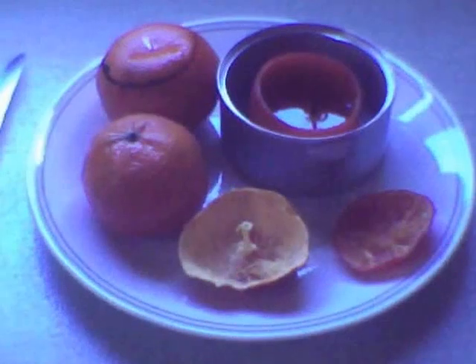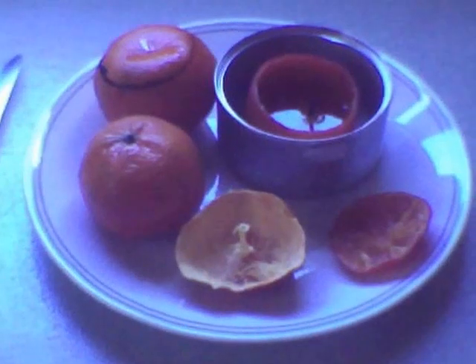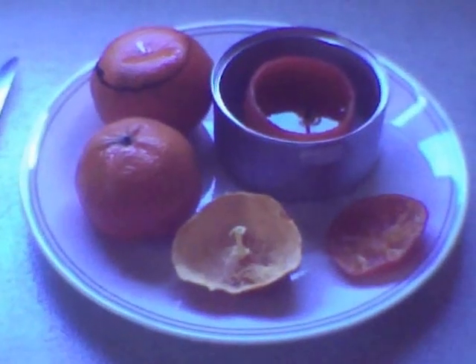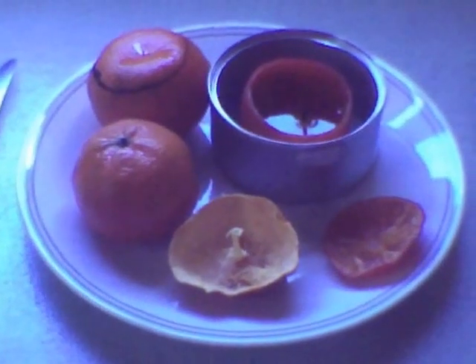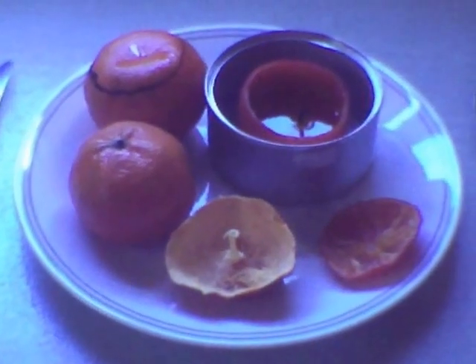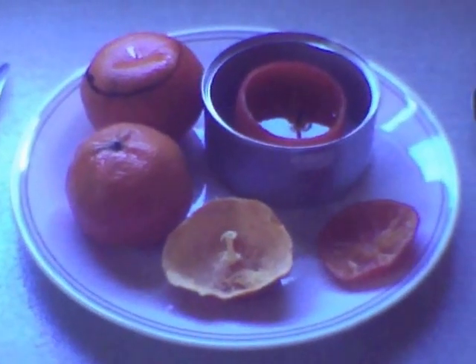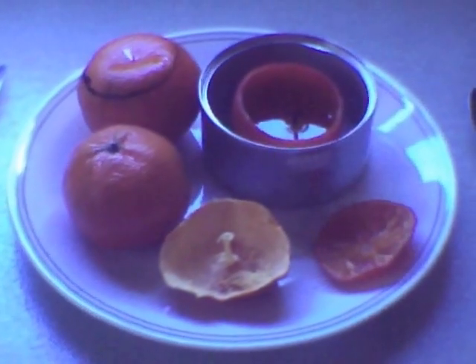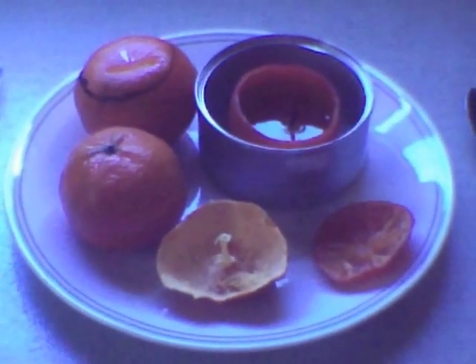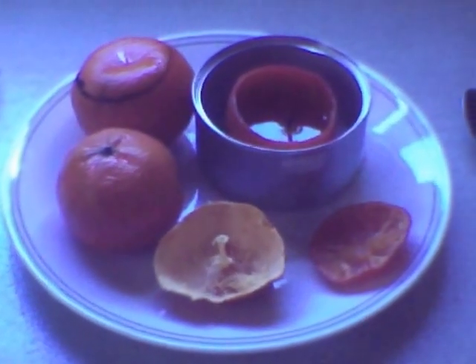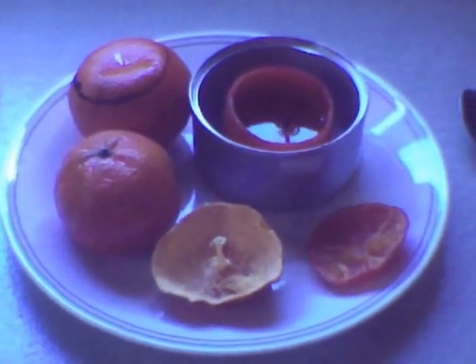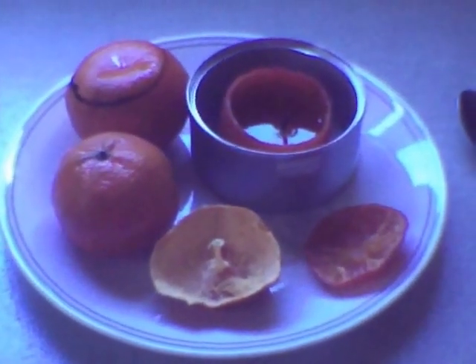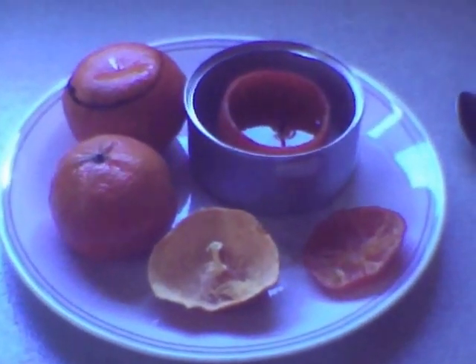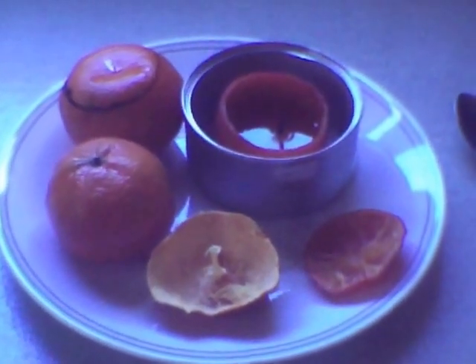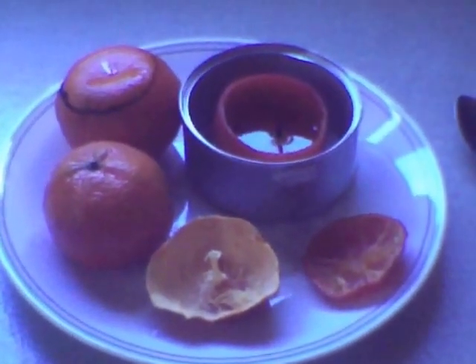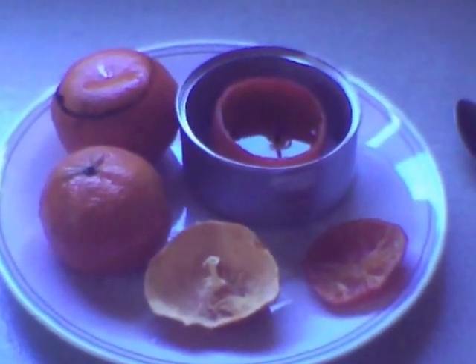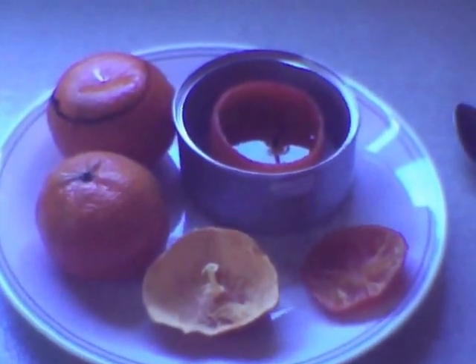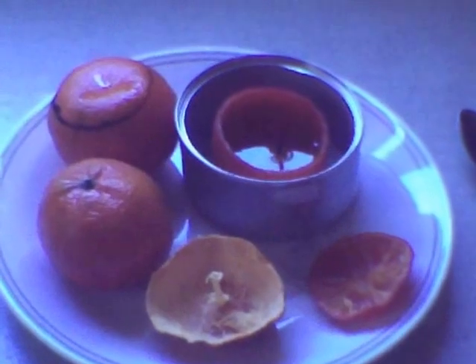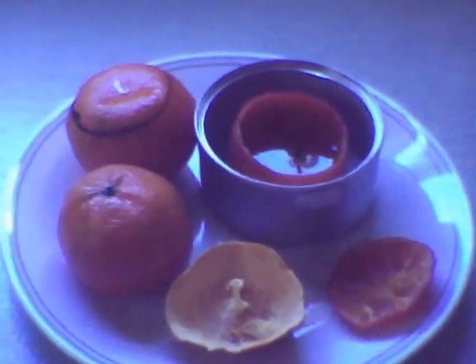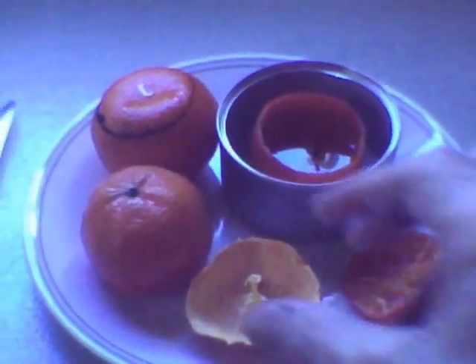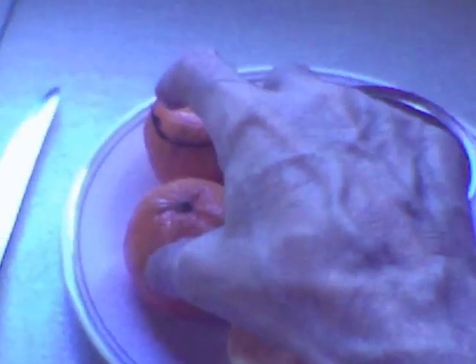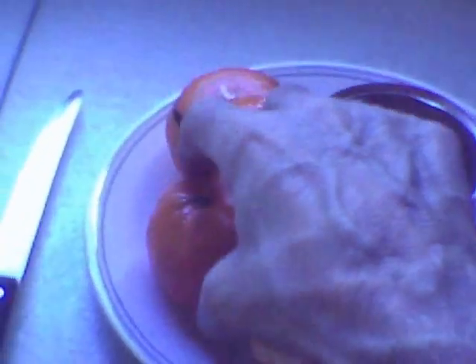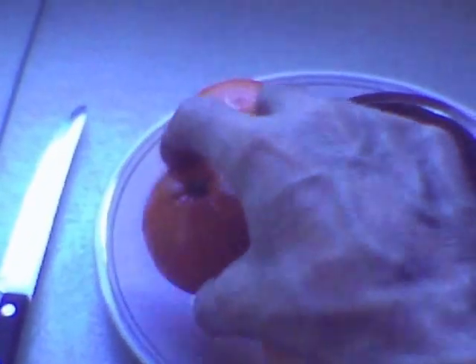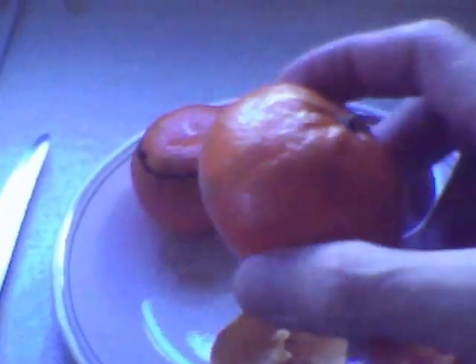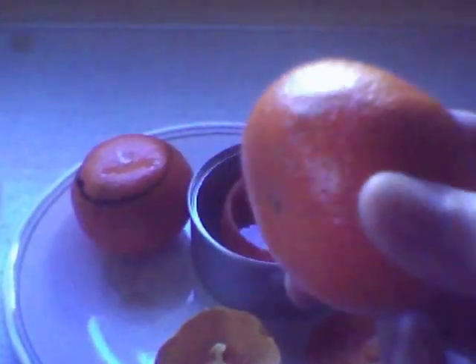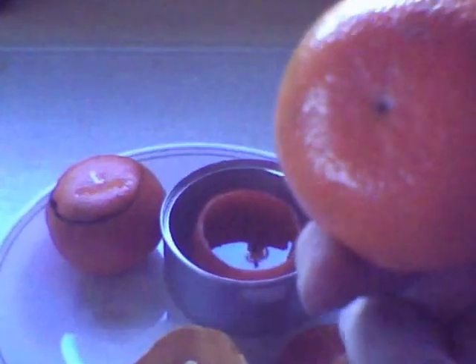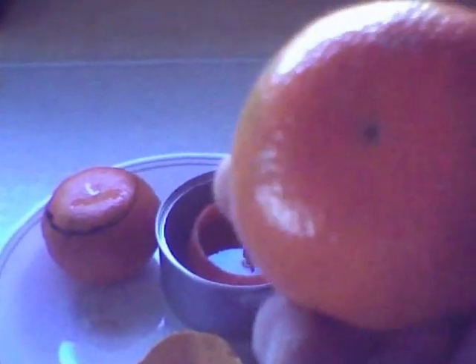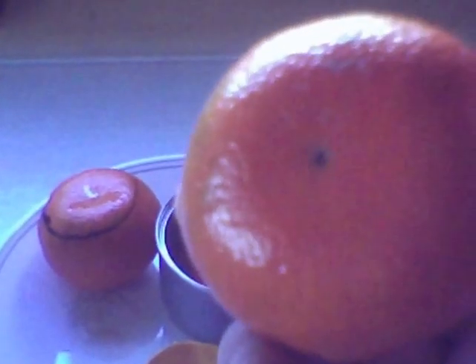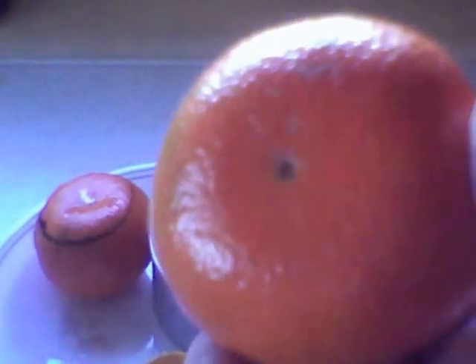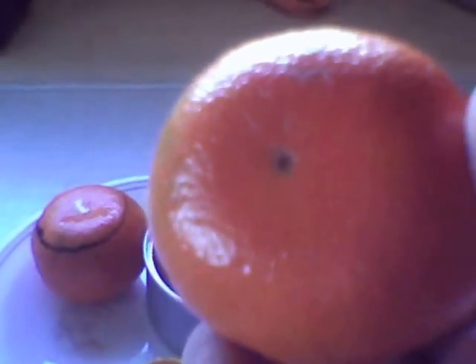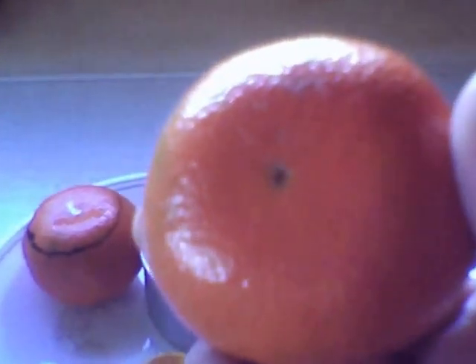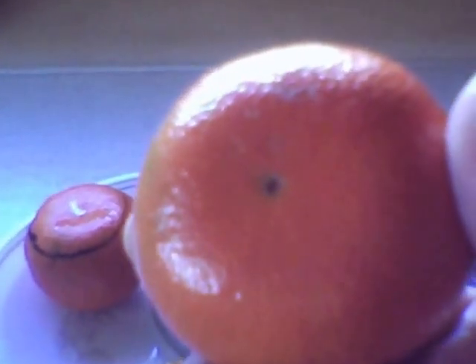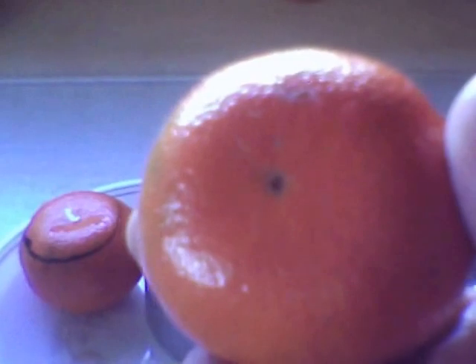Hi everybody. Welcome to House of the Undead. Today we're going to show you how to make a candle out of an ordinary orange. Oranges are delicious, but you can also use them as a candle.